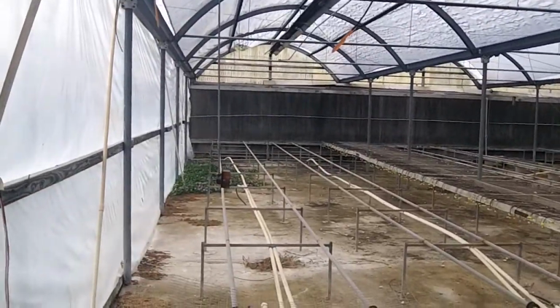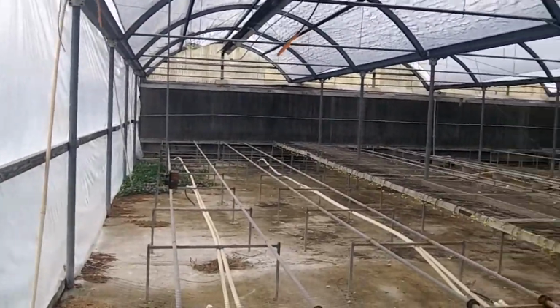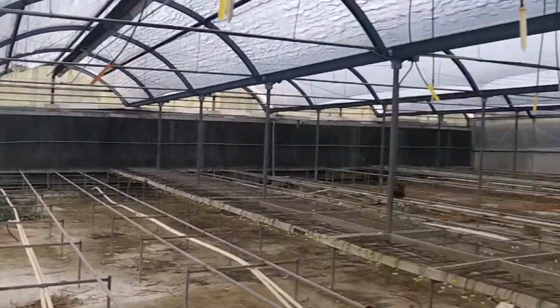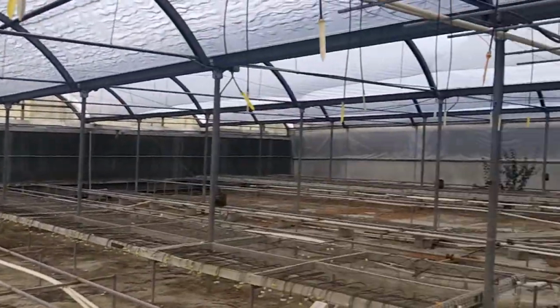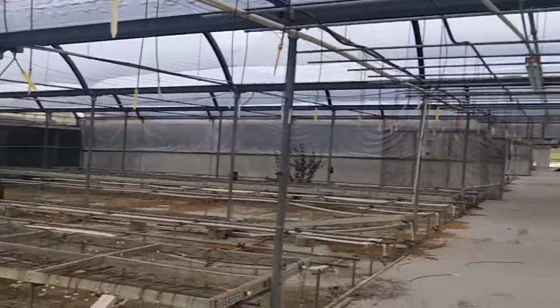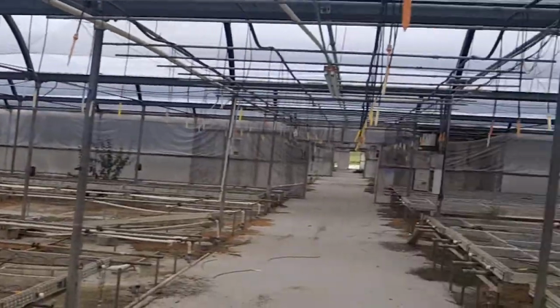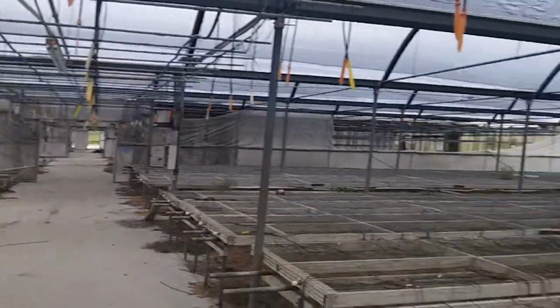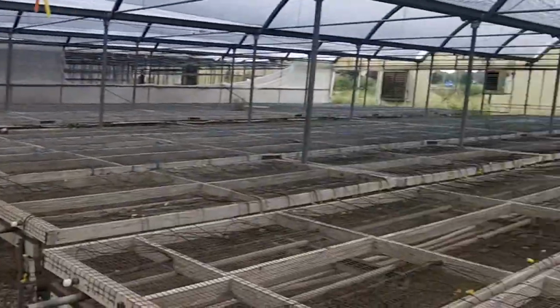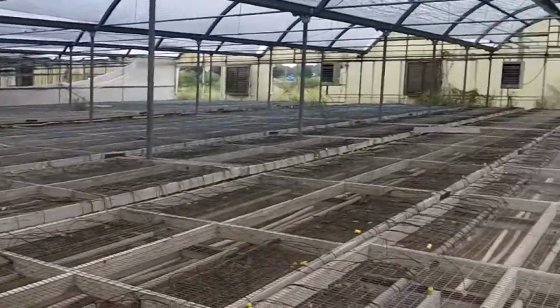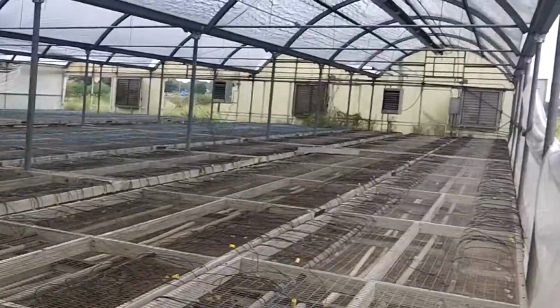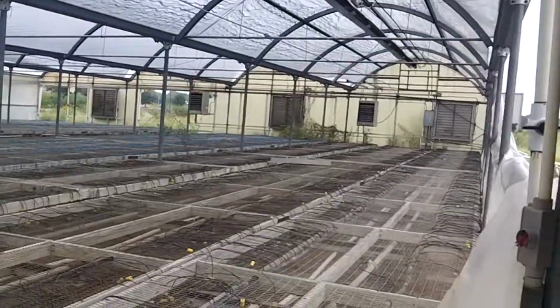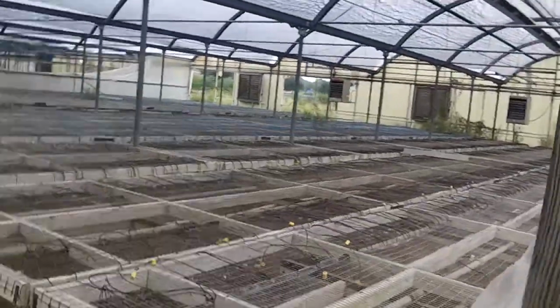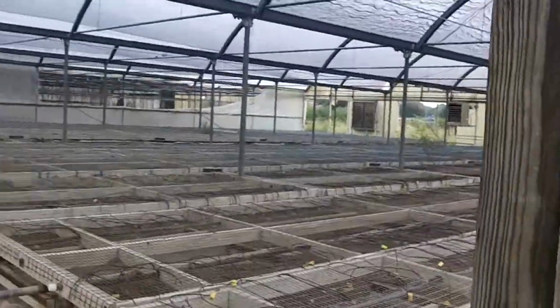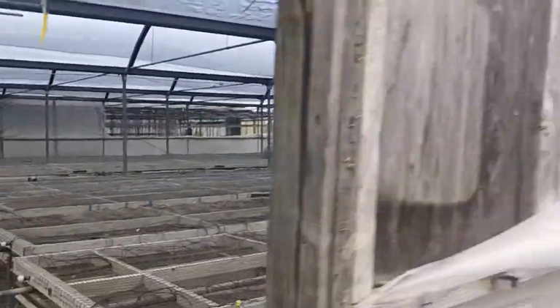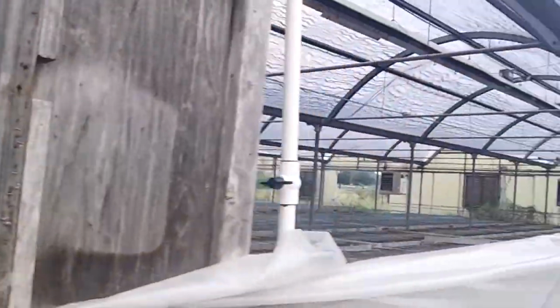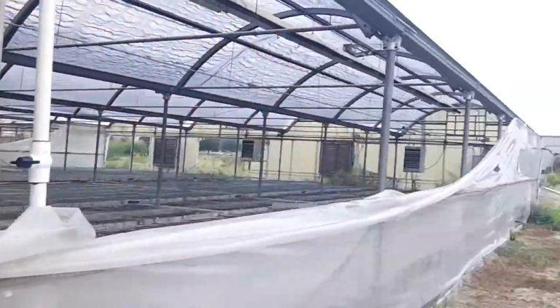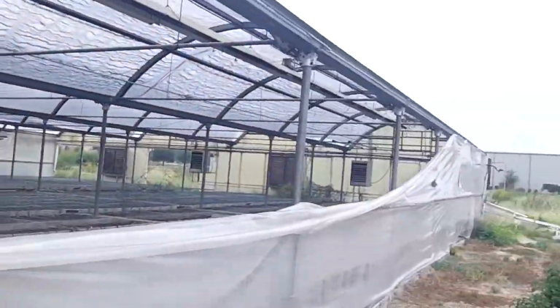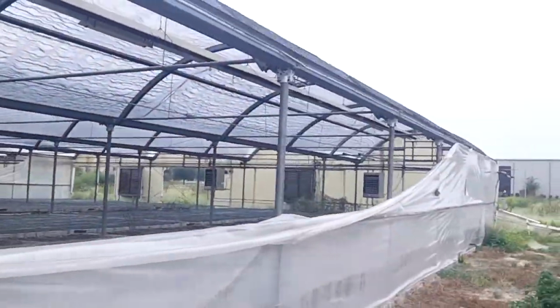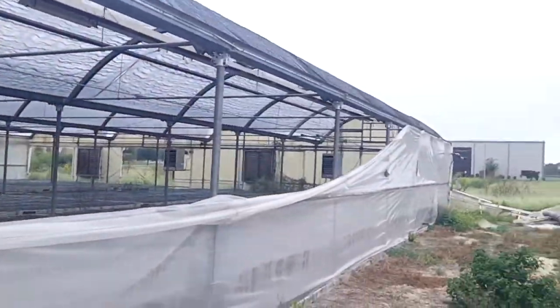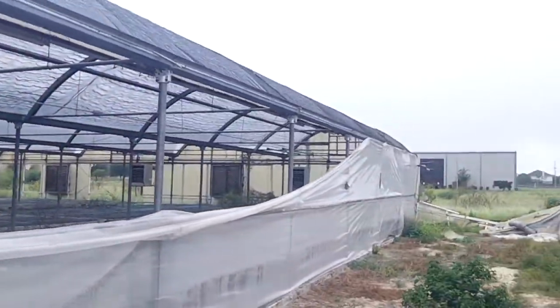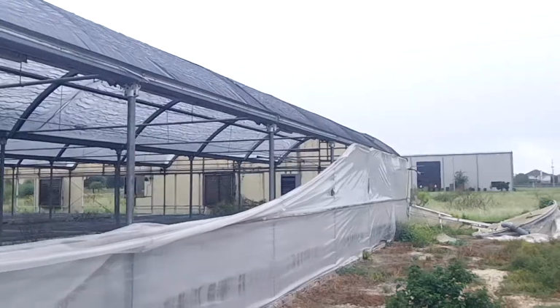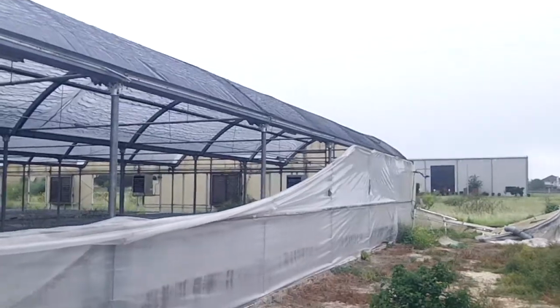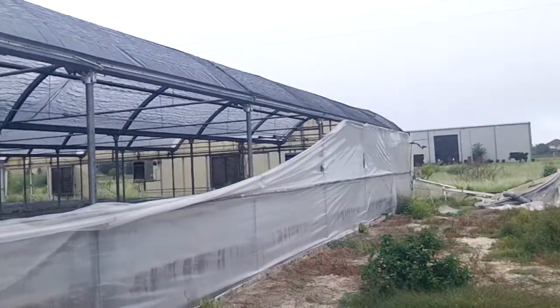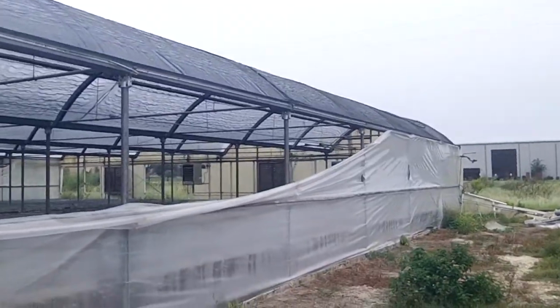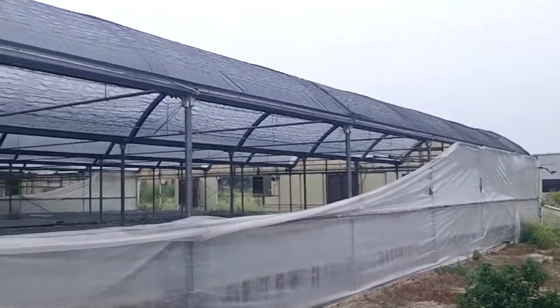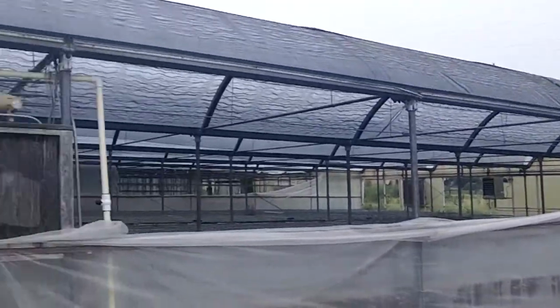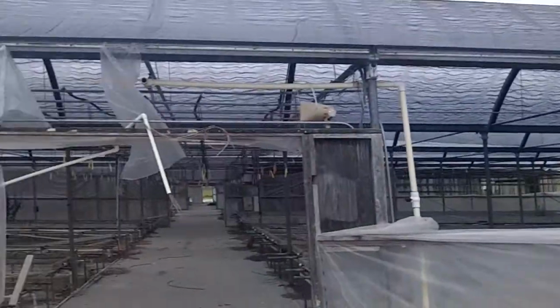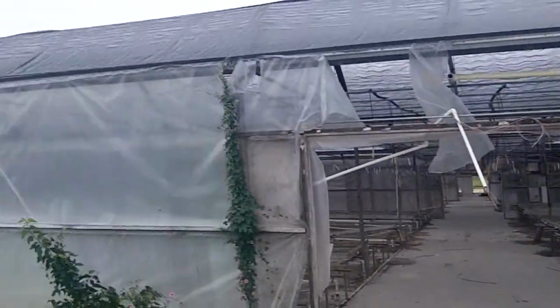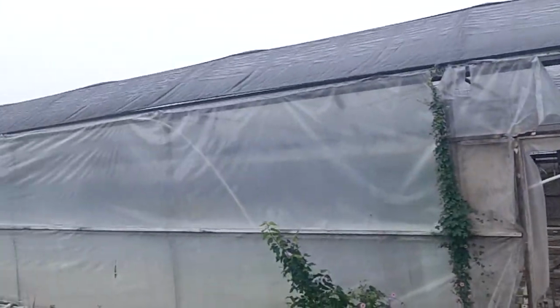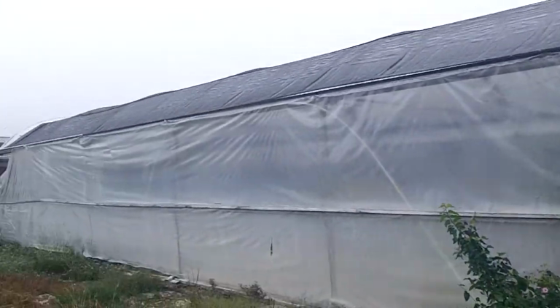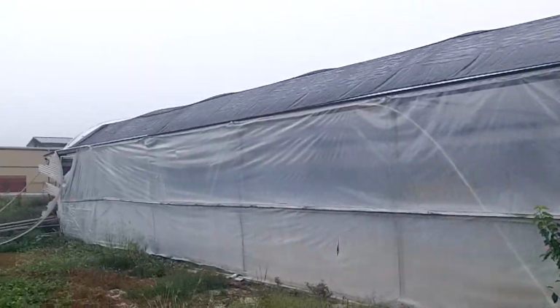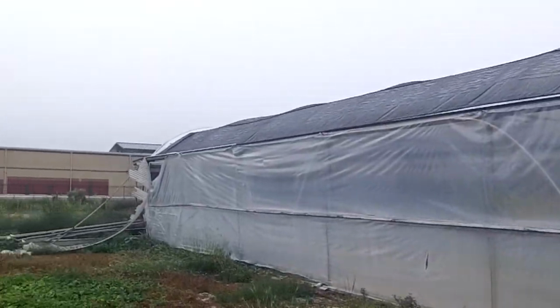10,000 square feet, 23 miles from the aquarium in New Braunfels.